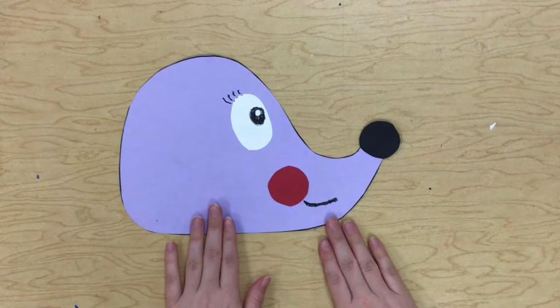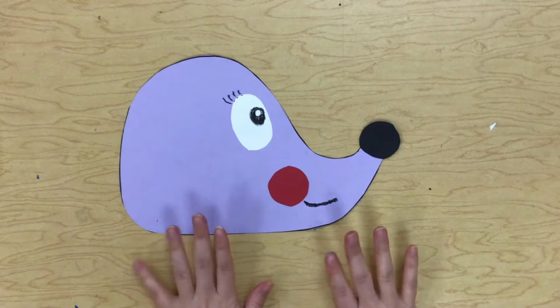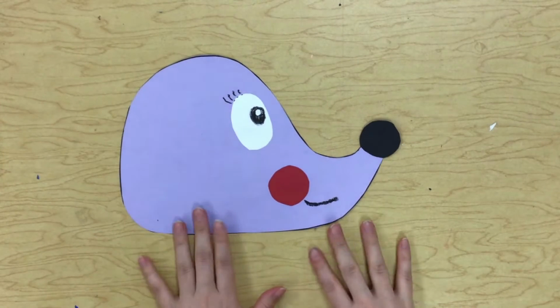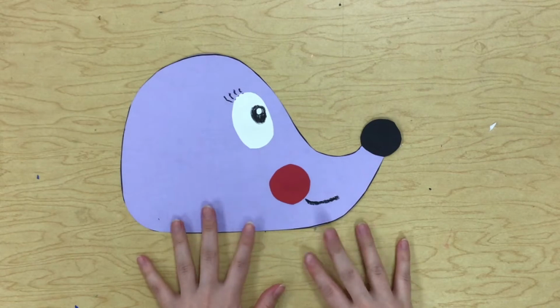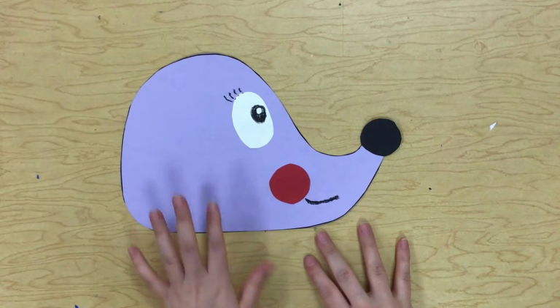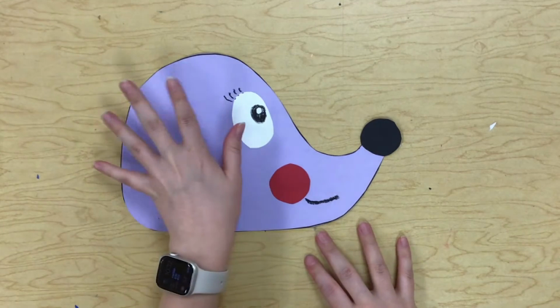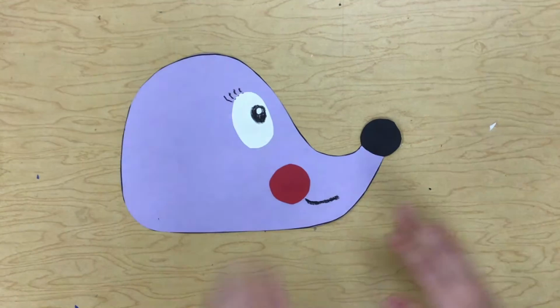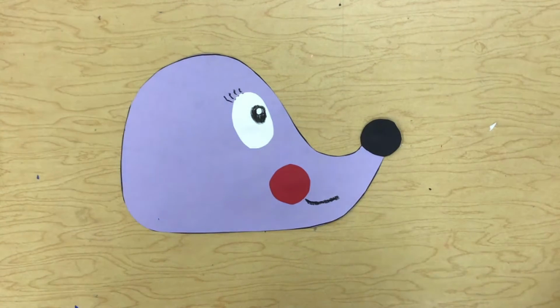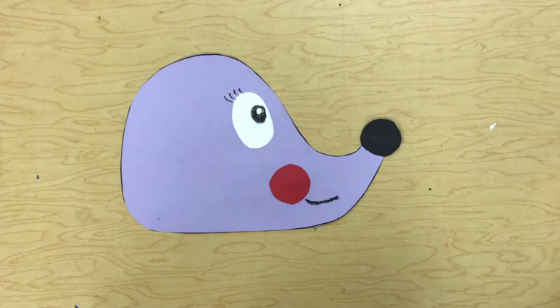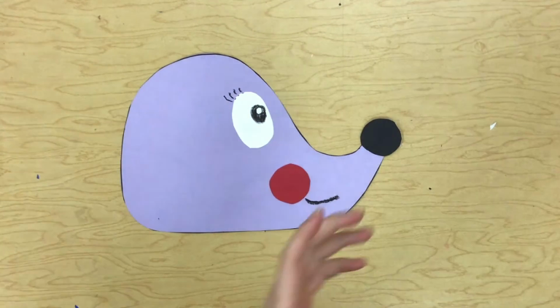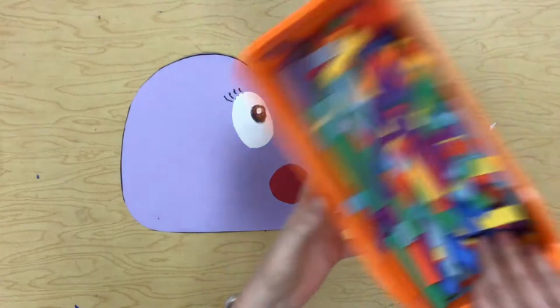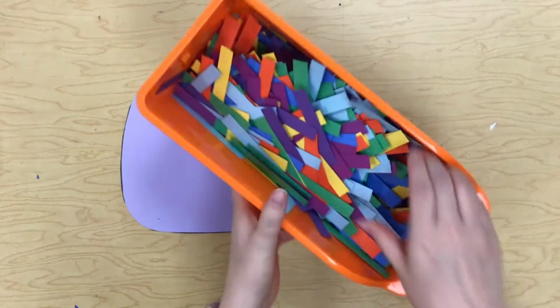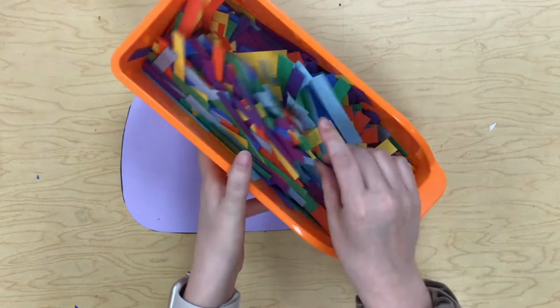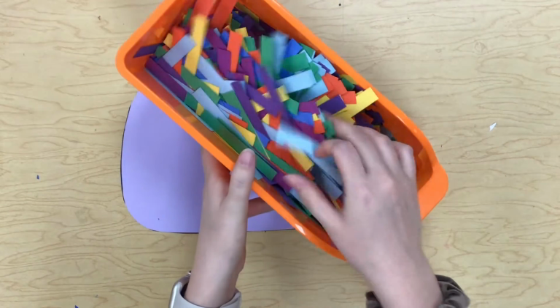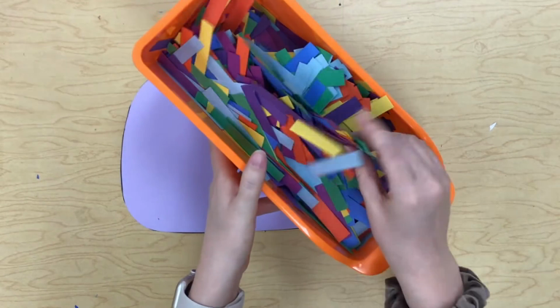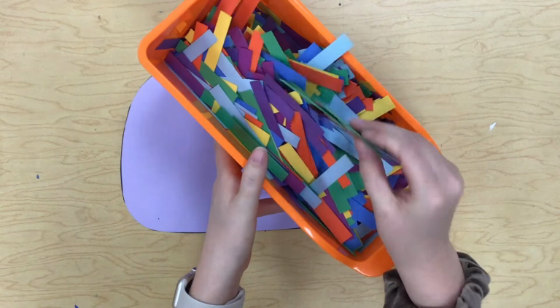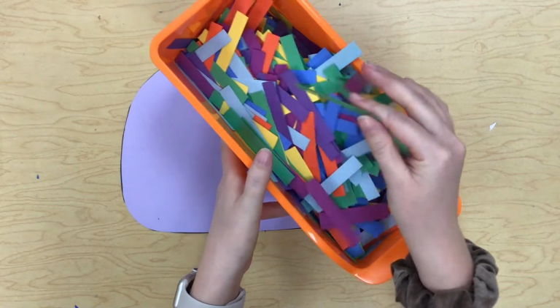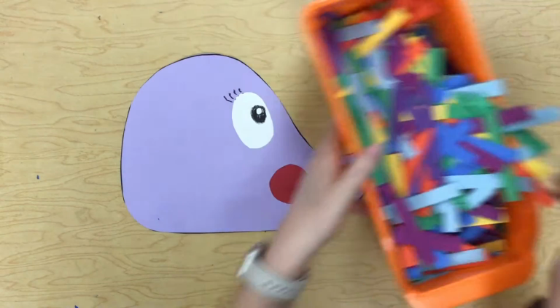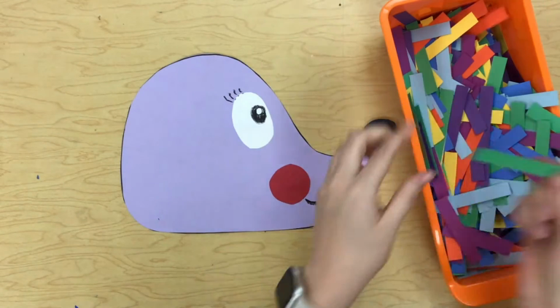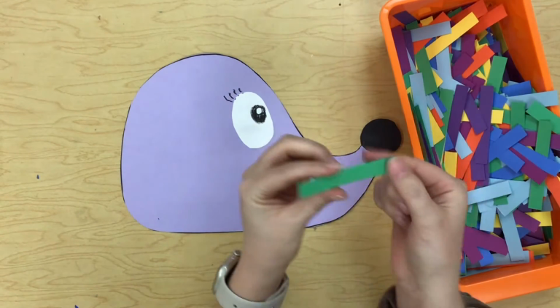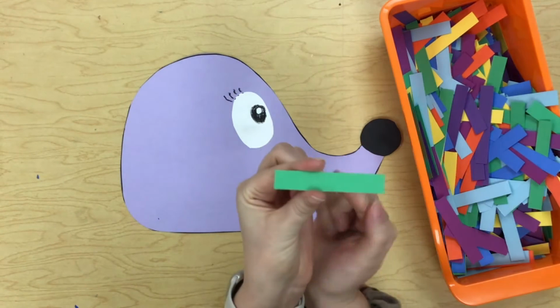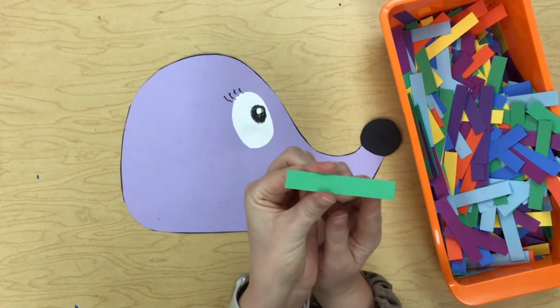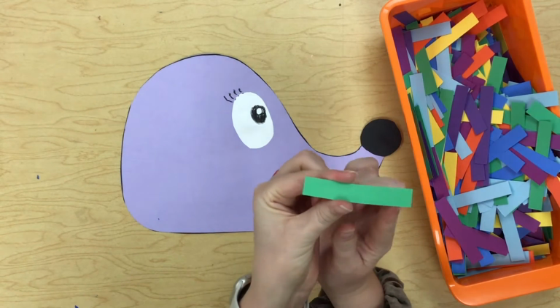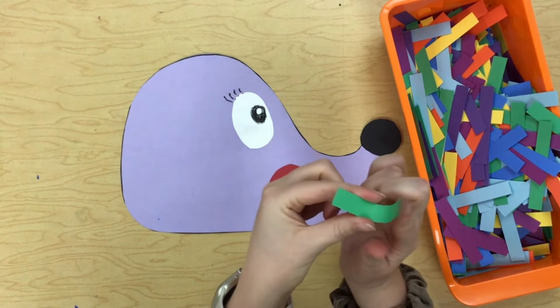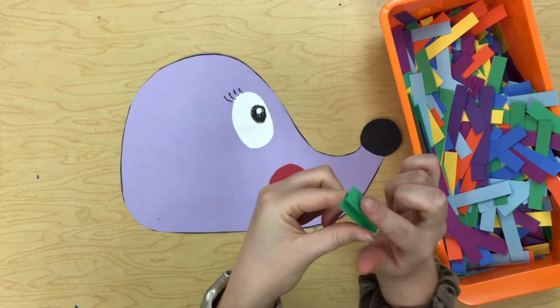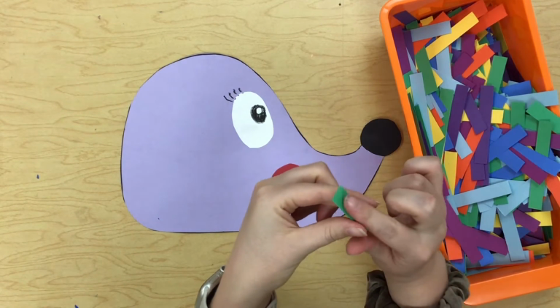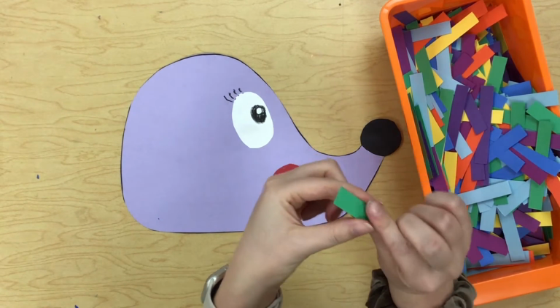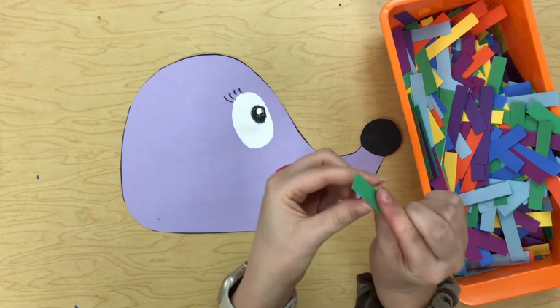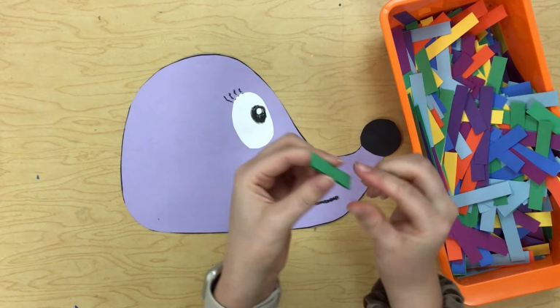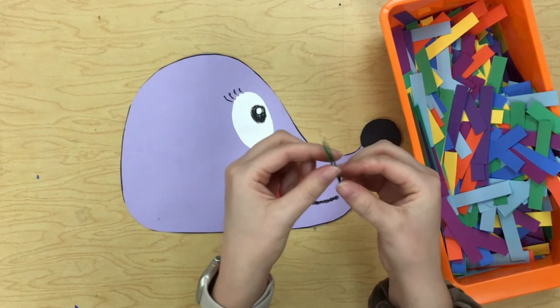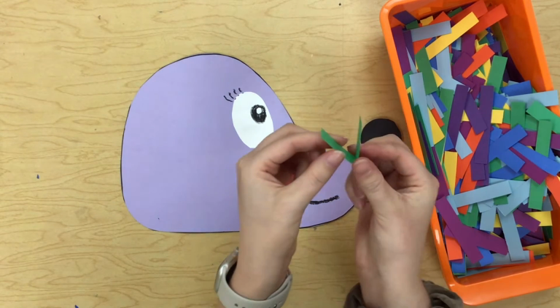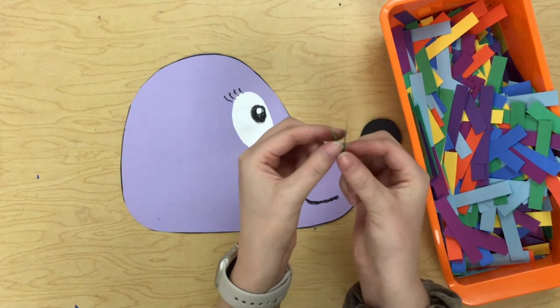Next we need to add all your little hedgehog spikes. What we're going to do for that are these little strips of paper — you're going to take them and fold them in half so it makes like a little V.